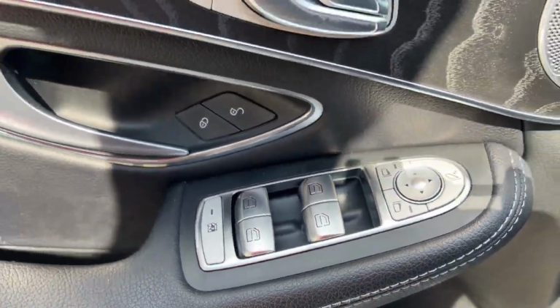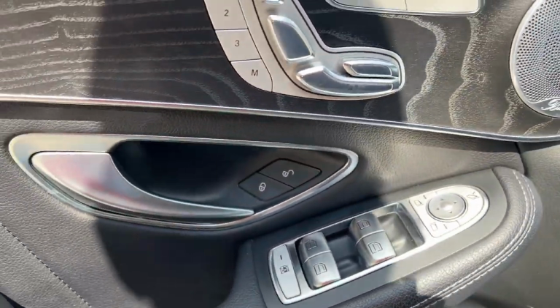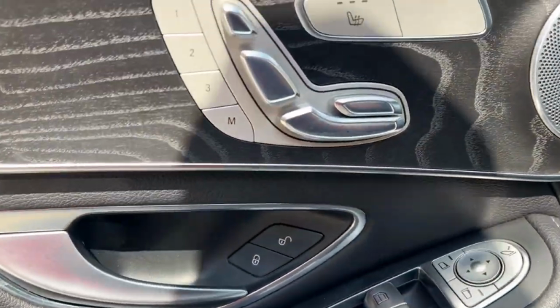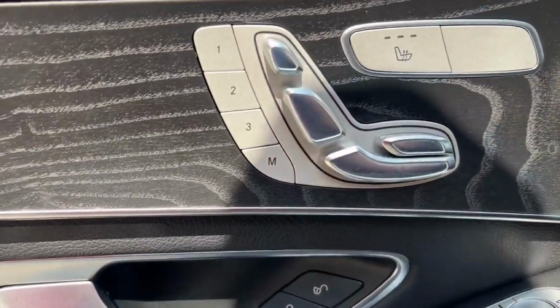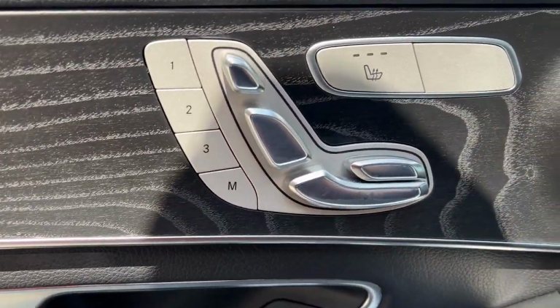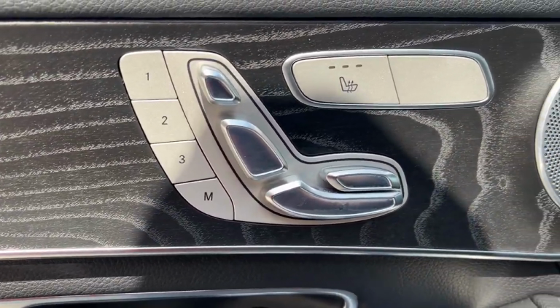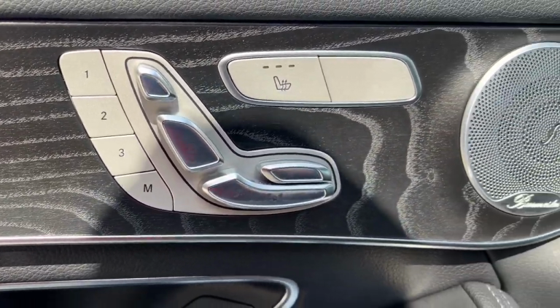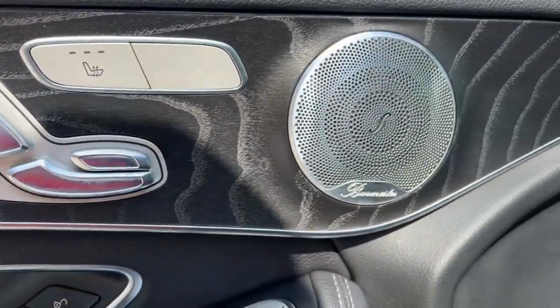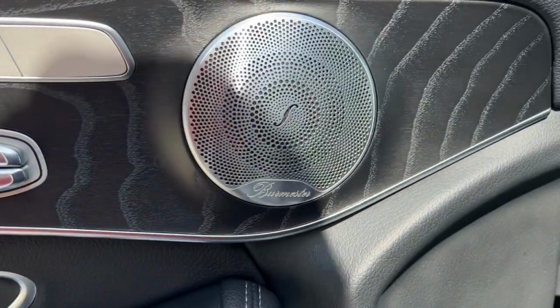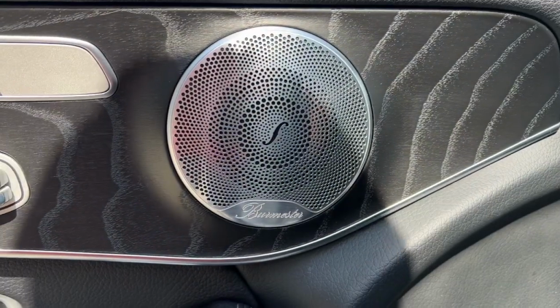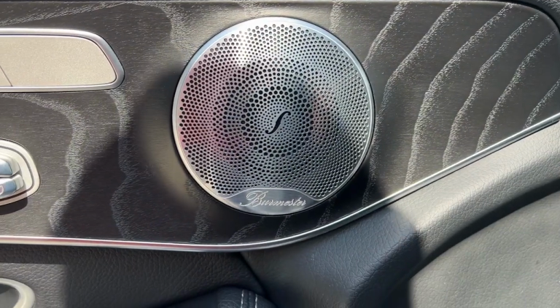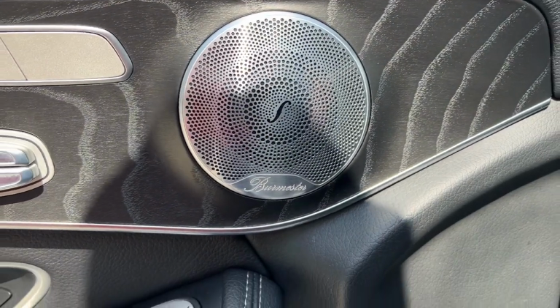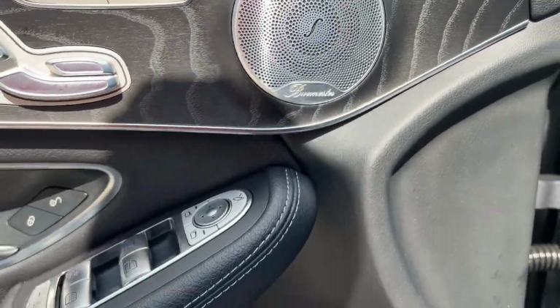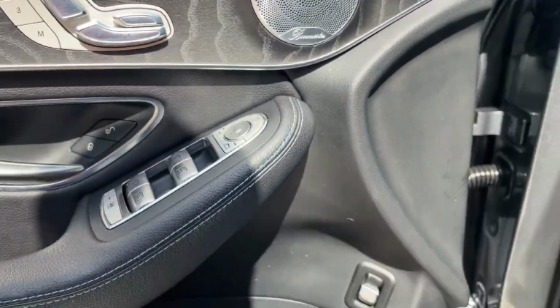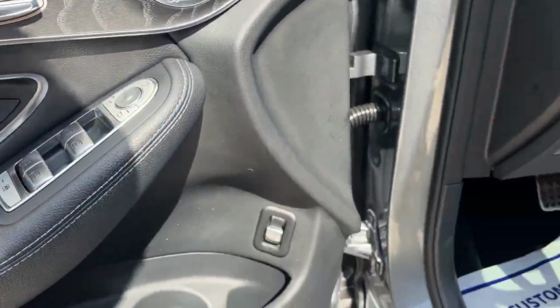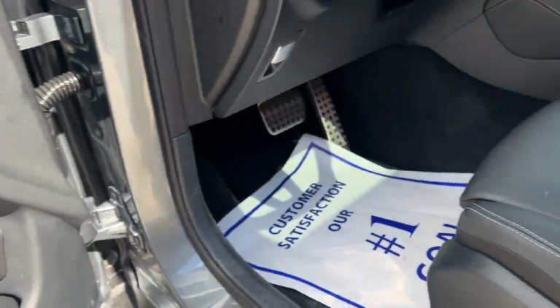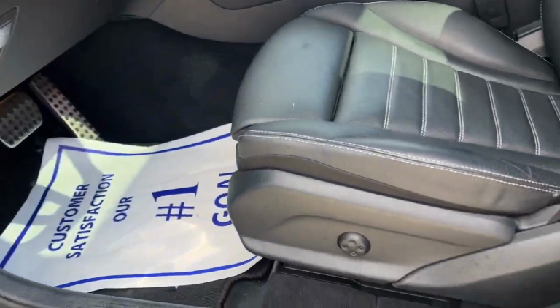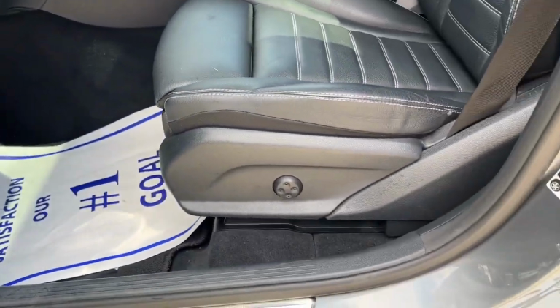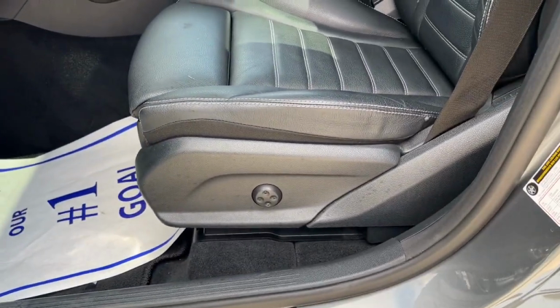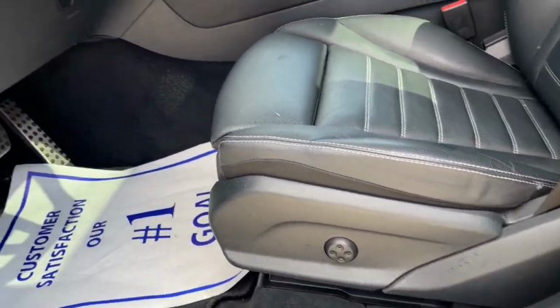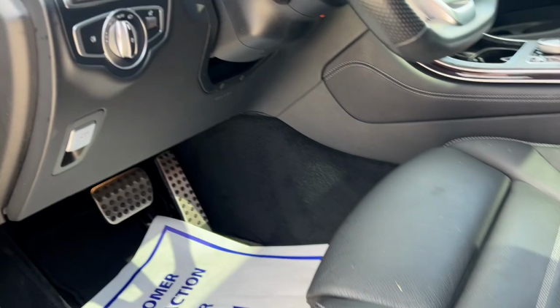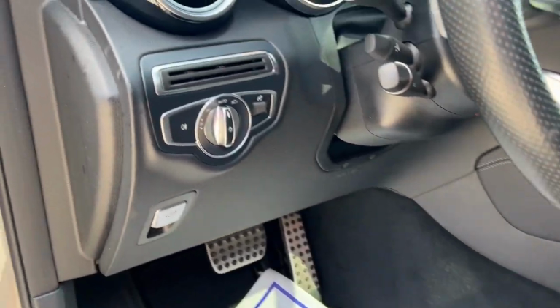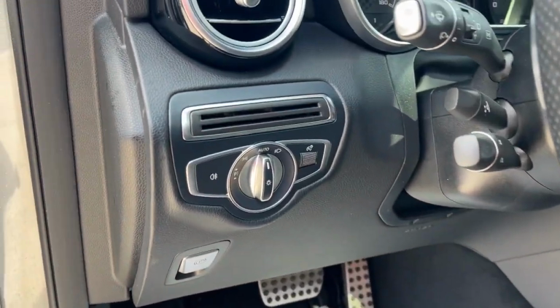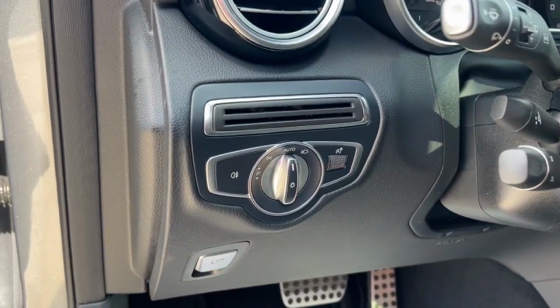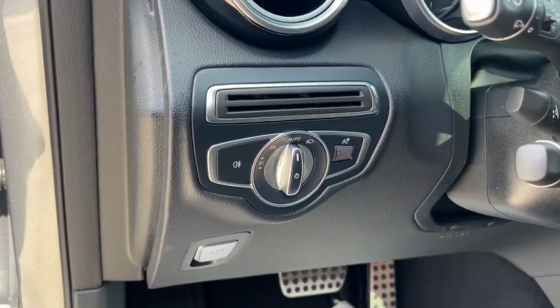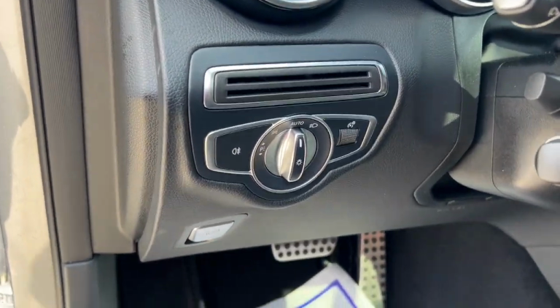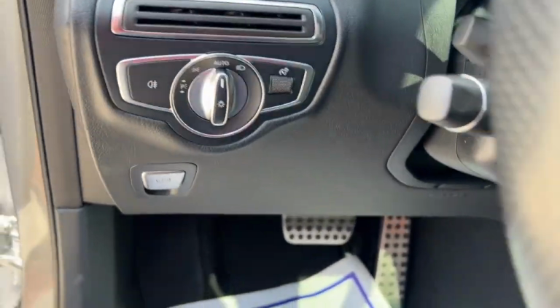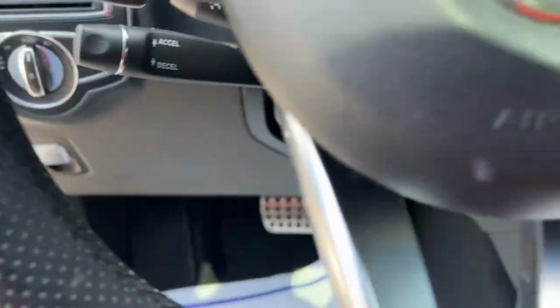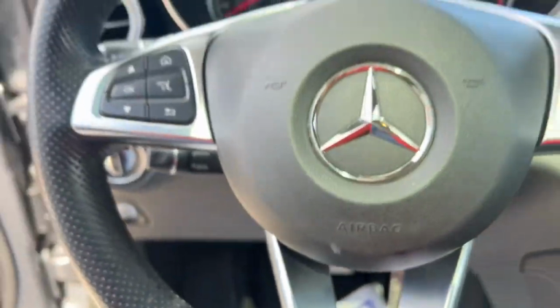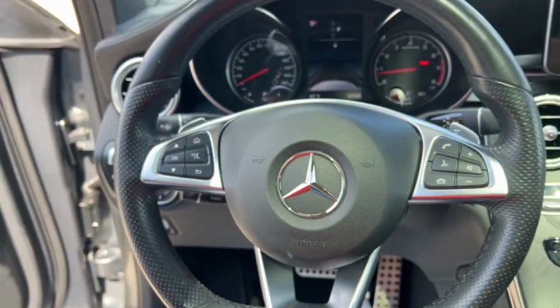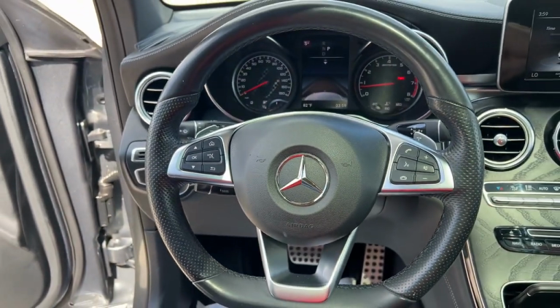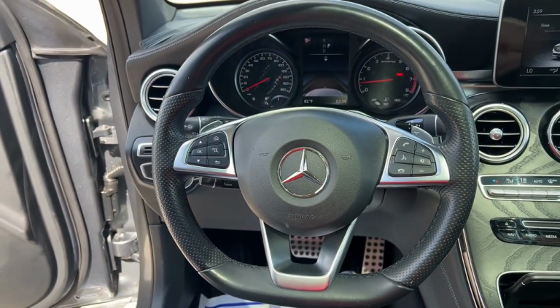Panoramic roof, all-wheel drive, heated driver seat, keyless entry, power lift gate, satellite radio, heated mirrors, iPod, MP3 input, keyless start, backup camera.